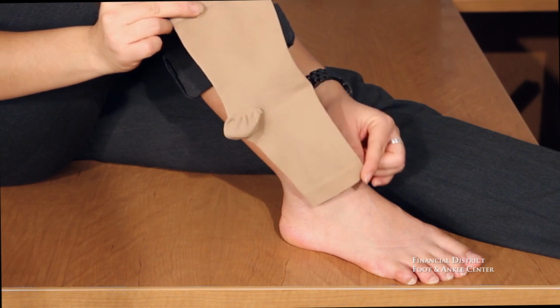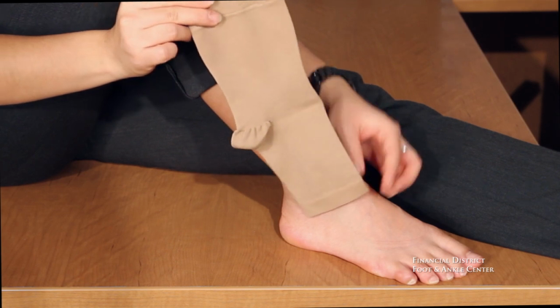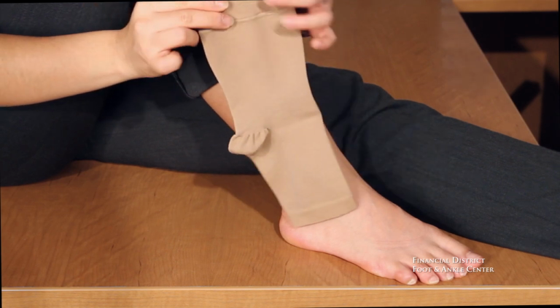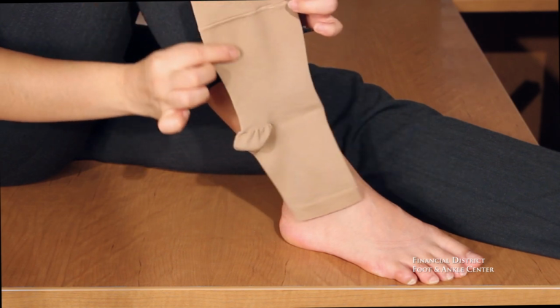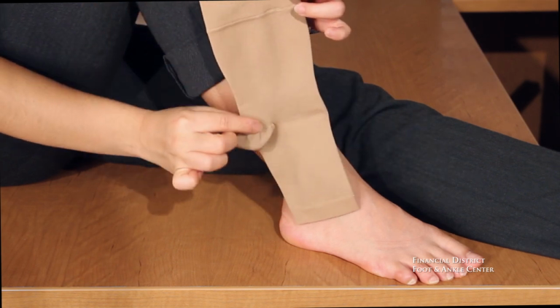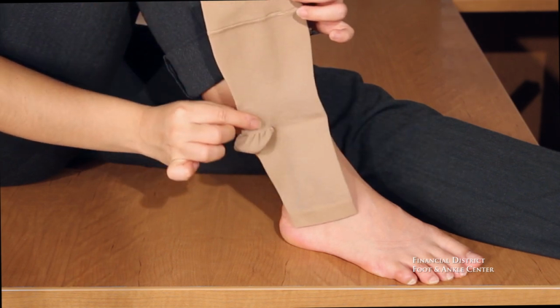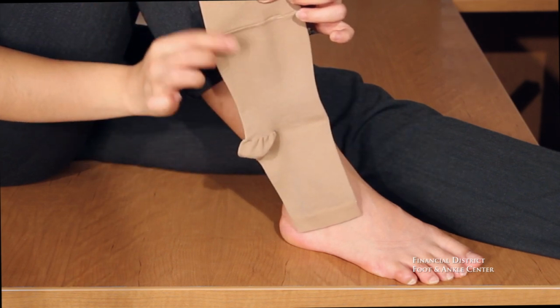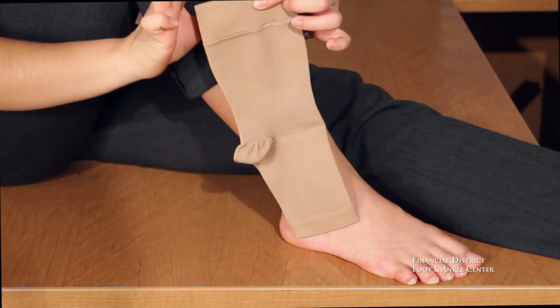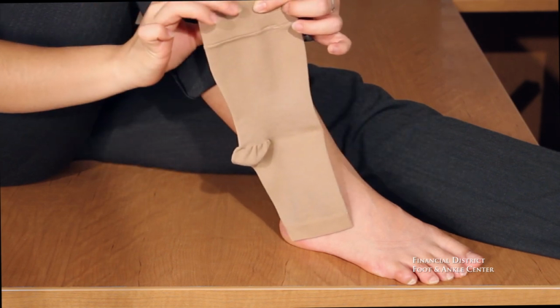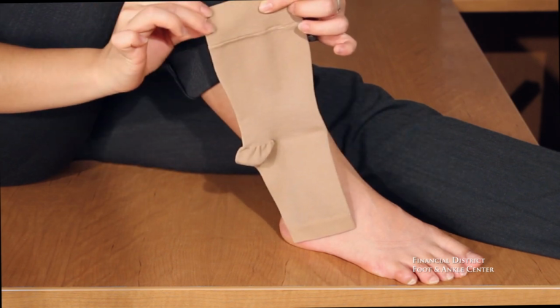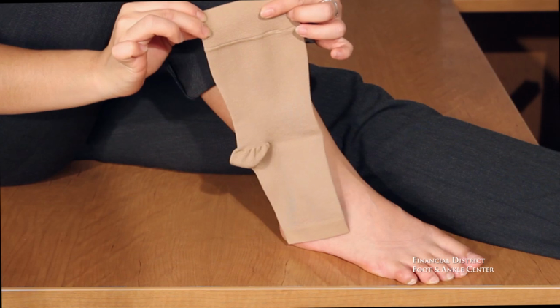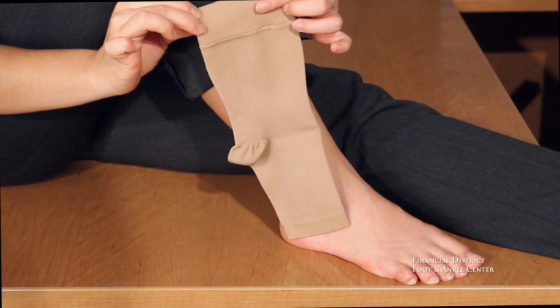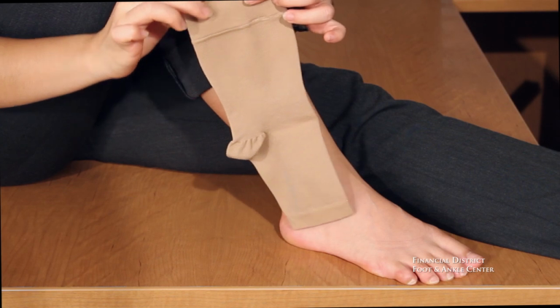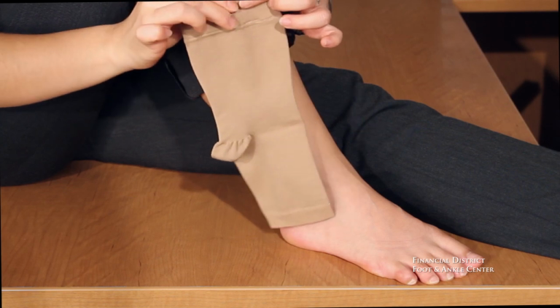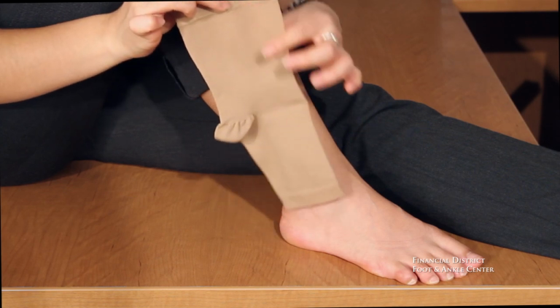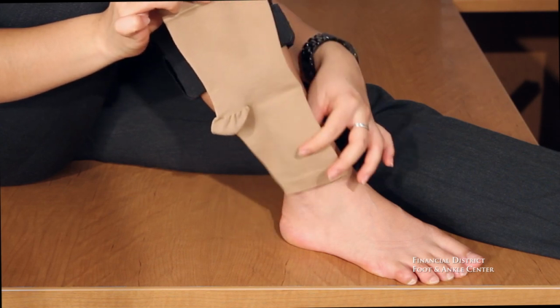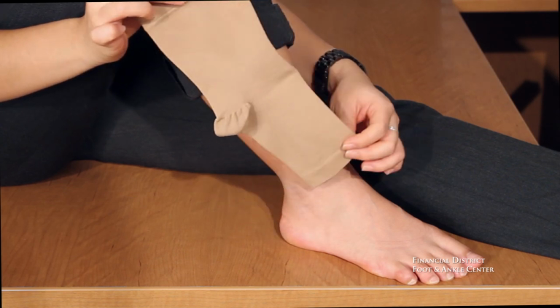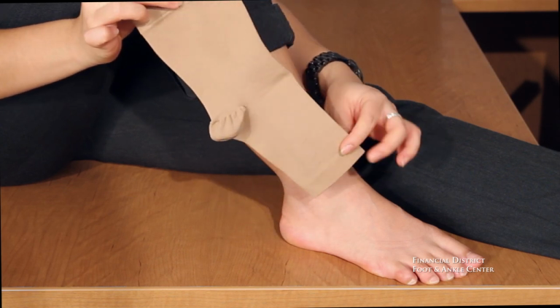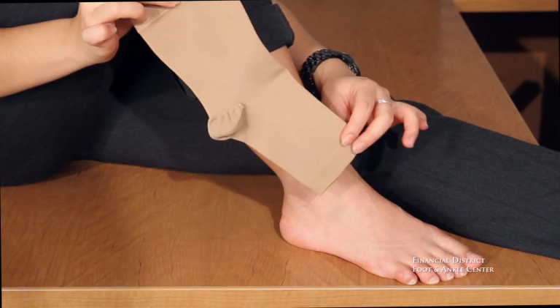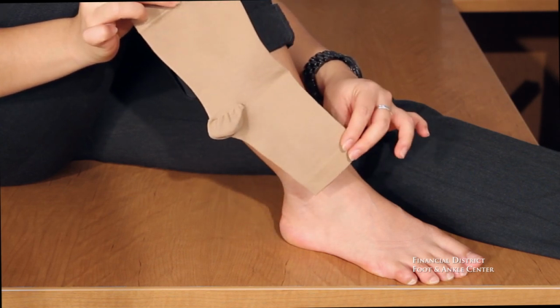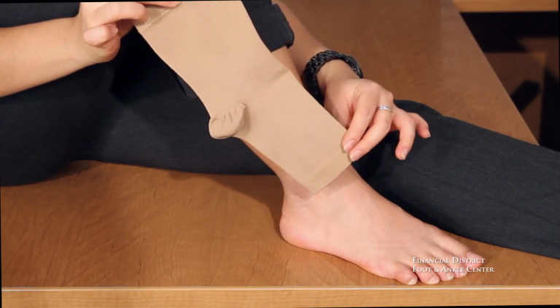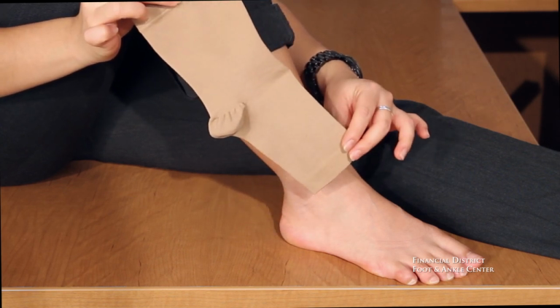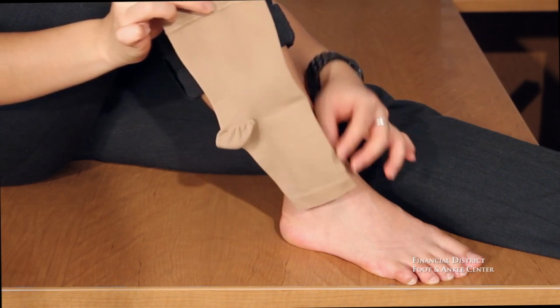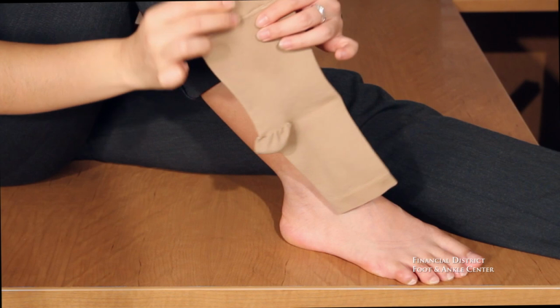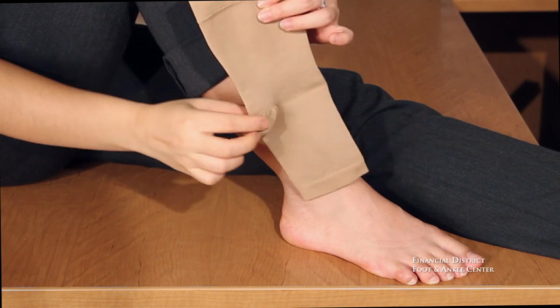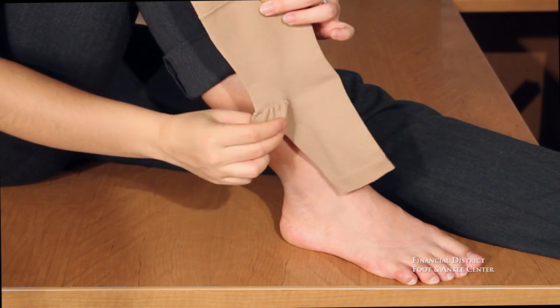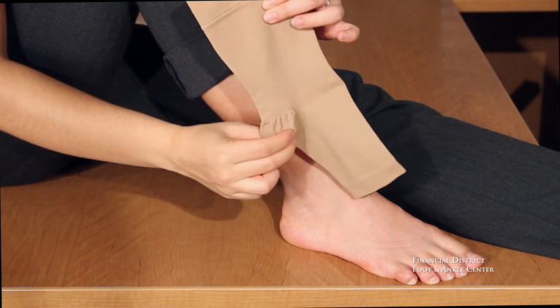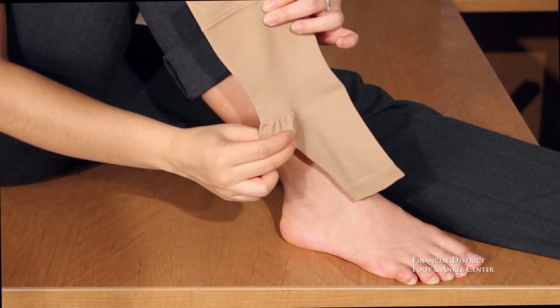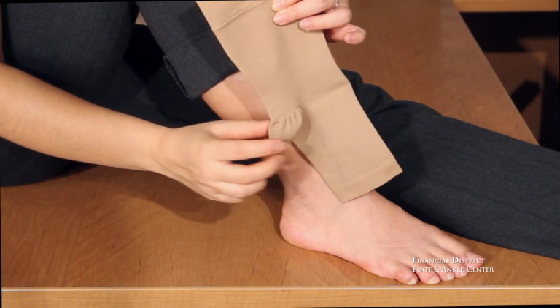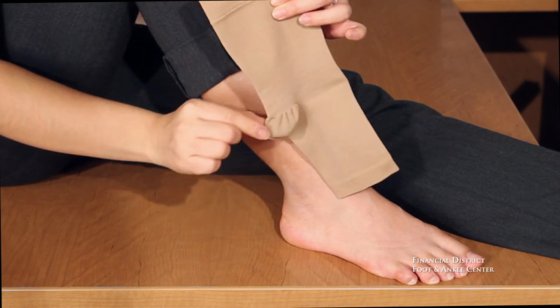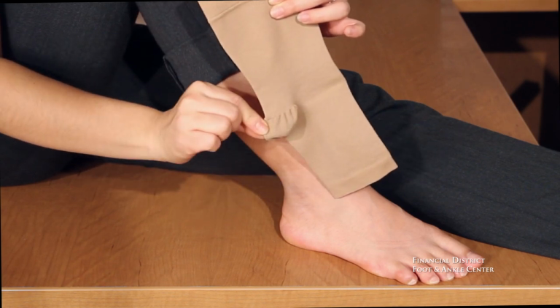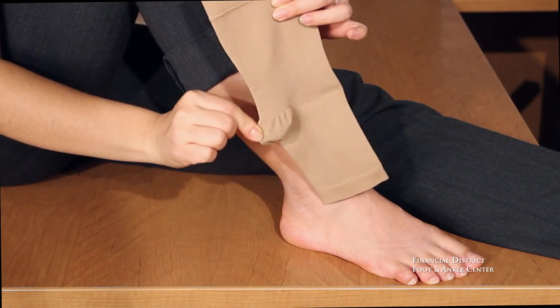You will know which way to pull this on your foot based on the length and orientation of the sleeve. The longer end will cover the area above your ankle towards your calf. The shorter end will cover your forefoot up to your toes.